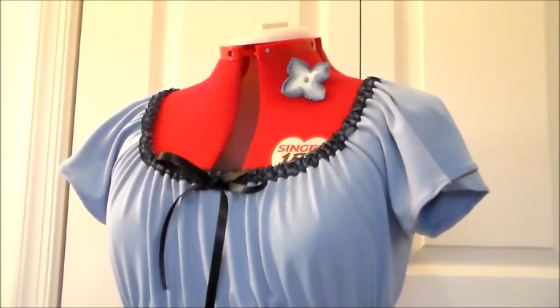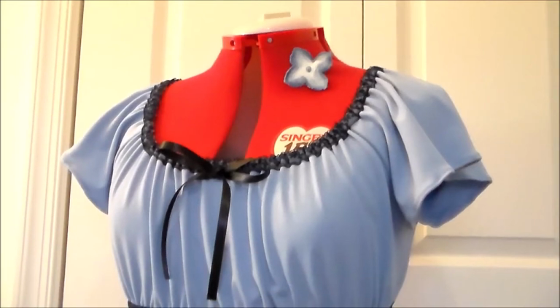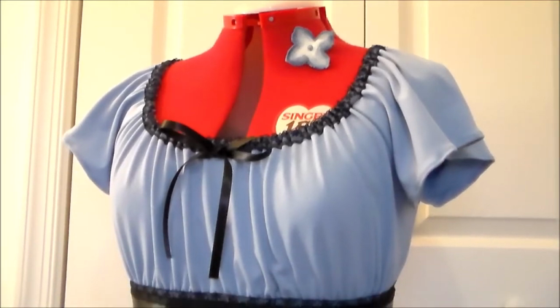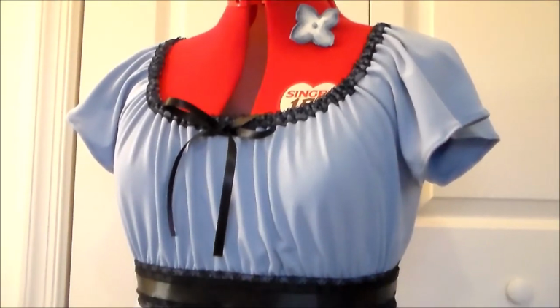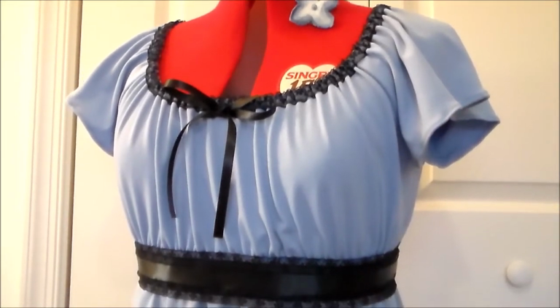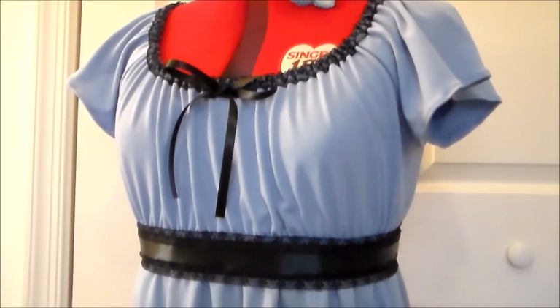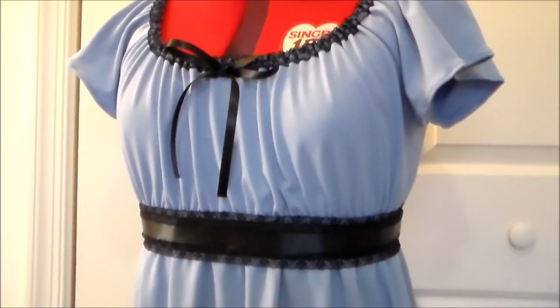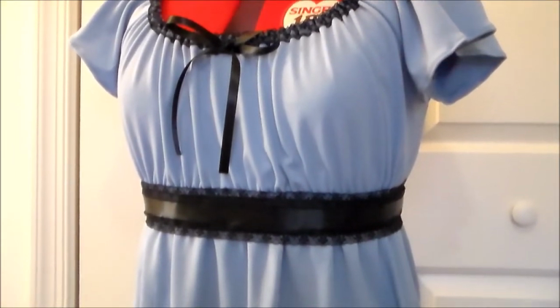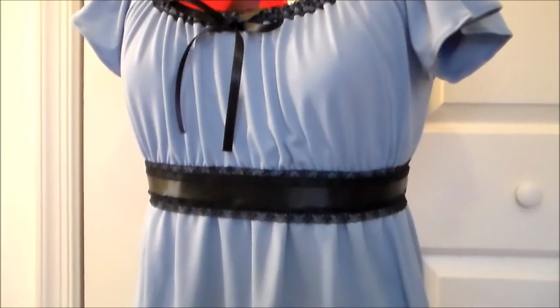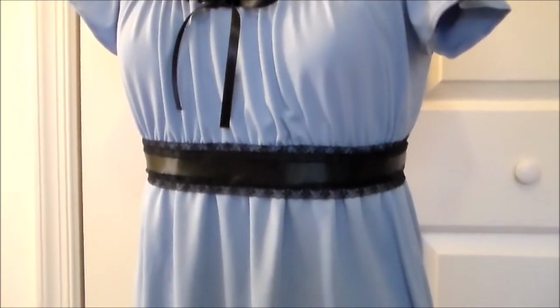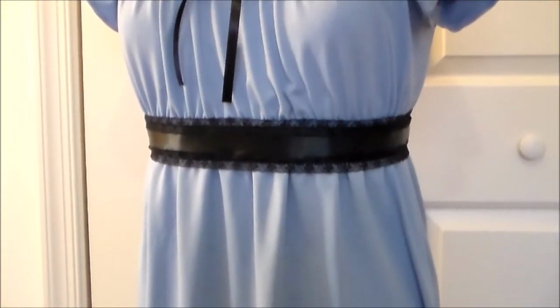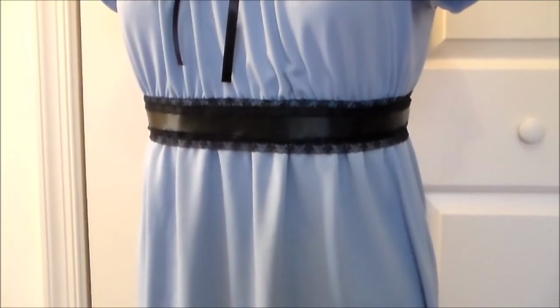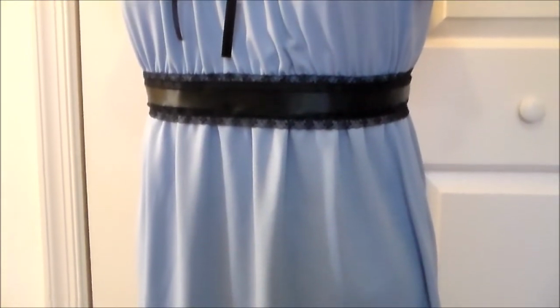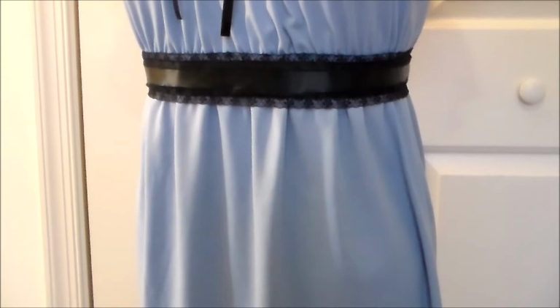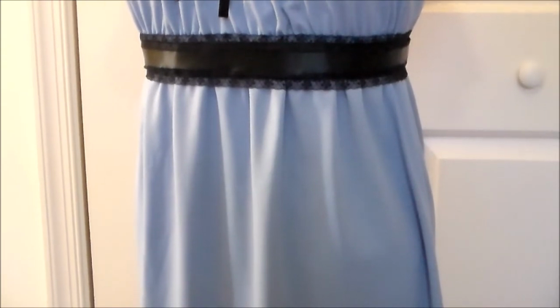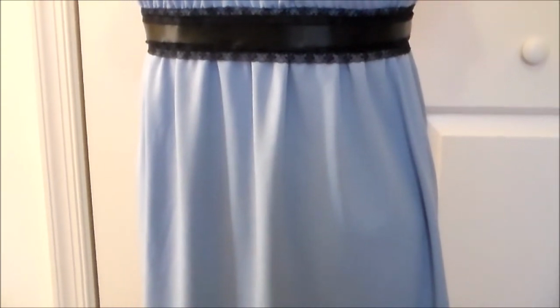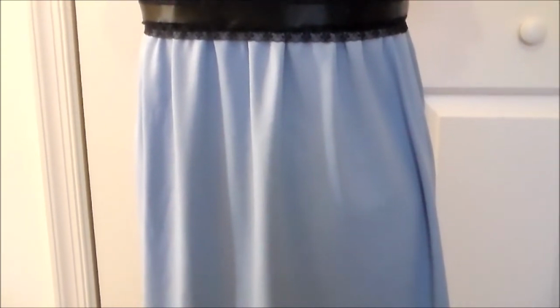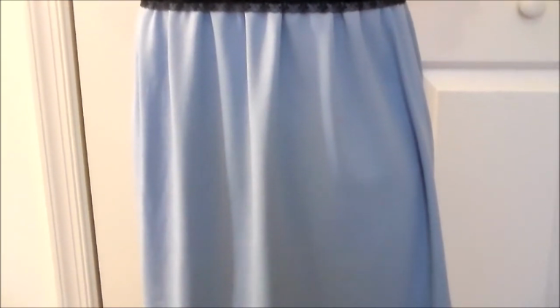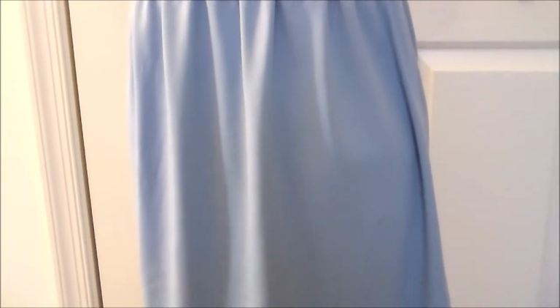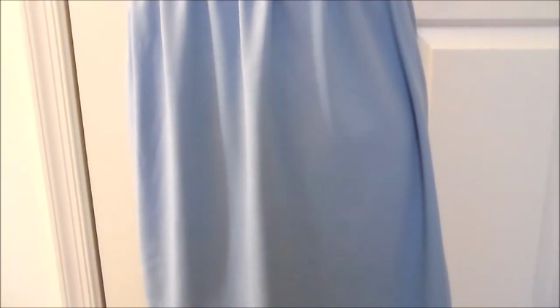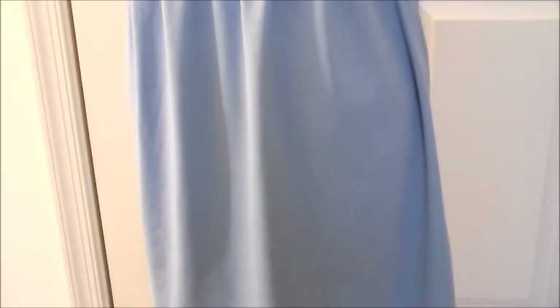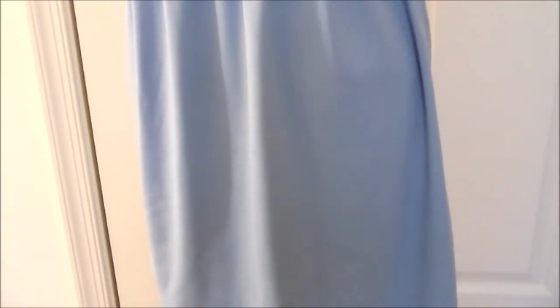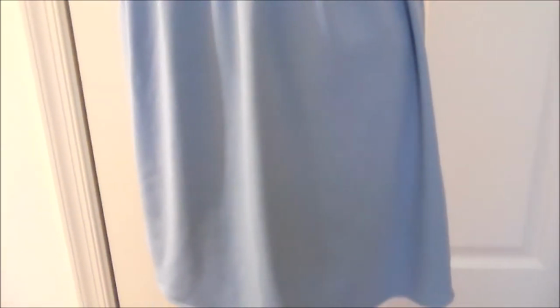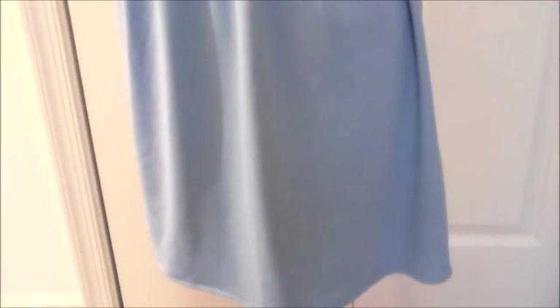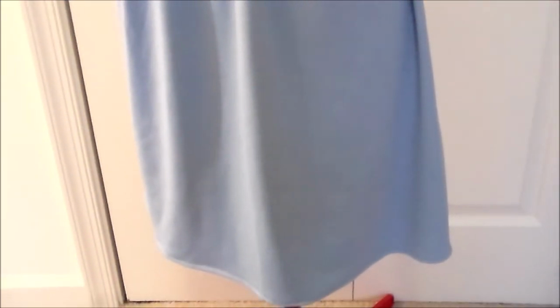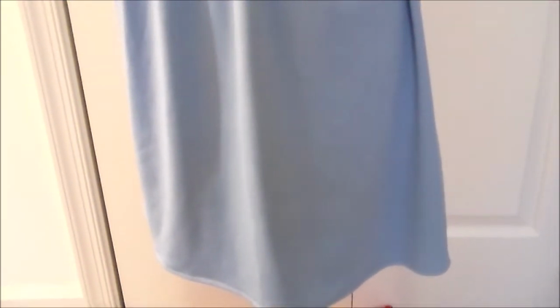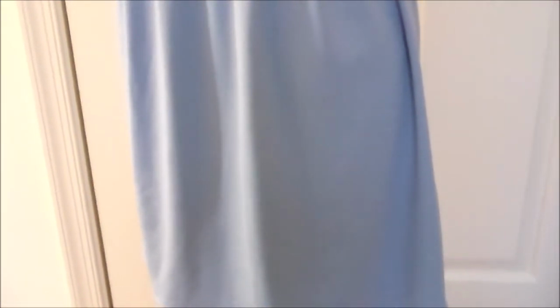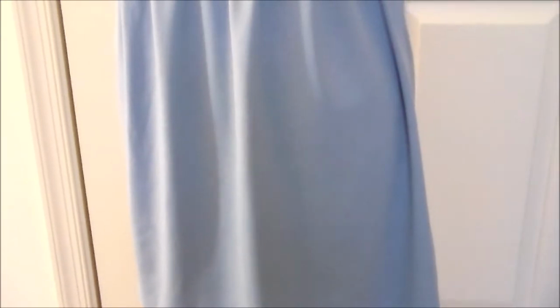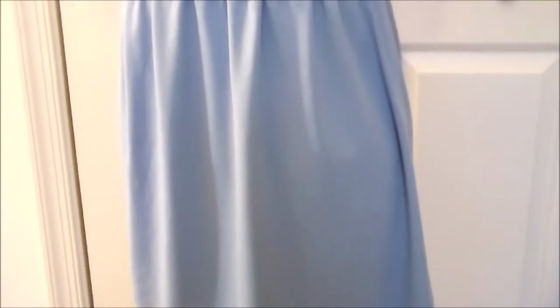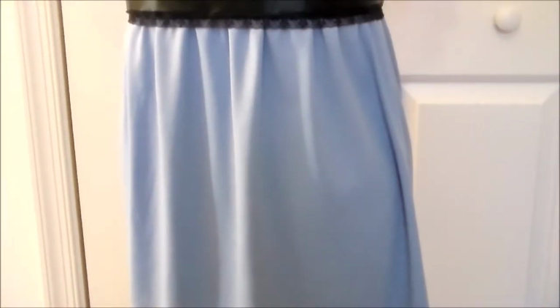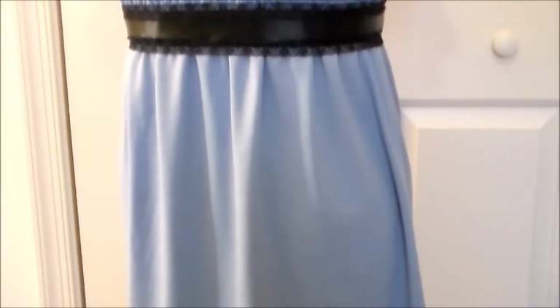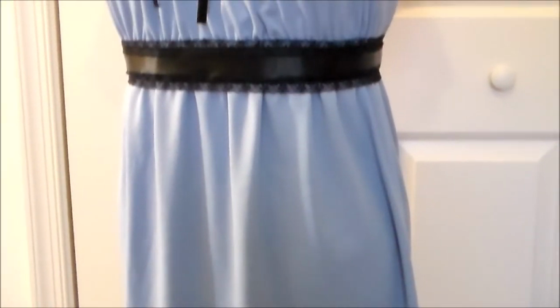Hello and welcome back to the 20 years of anime project, in which we count down to the year 2020 using costumes. Today we're going to be going back to 2012 and making the dress for Rhea from the zombie series Sankarea.